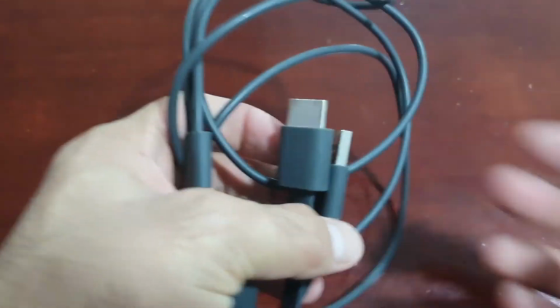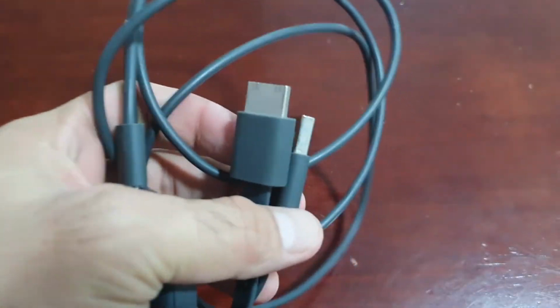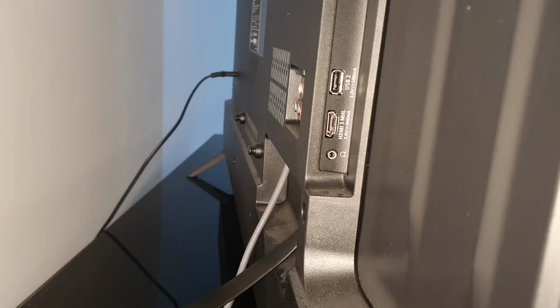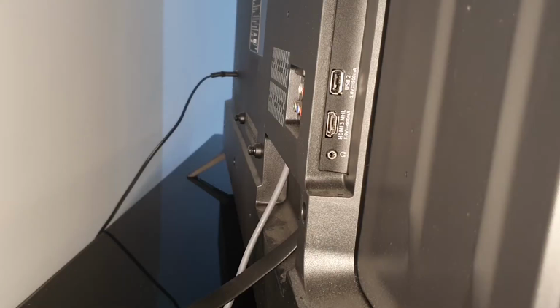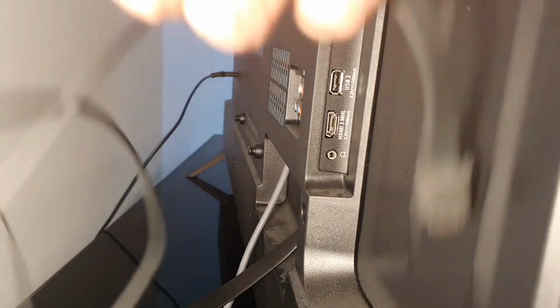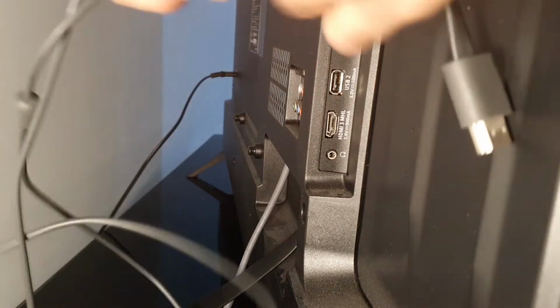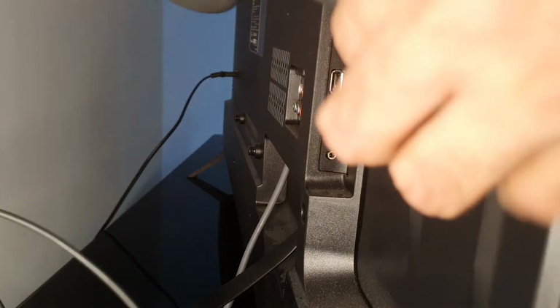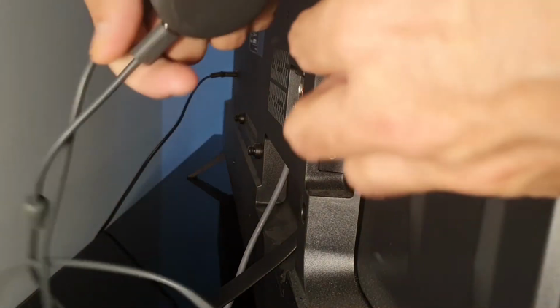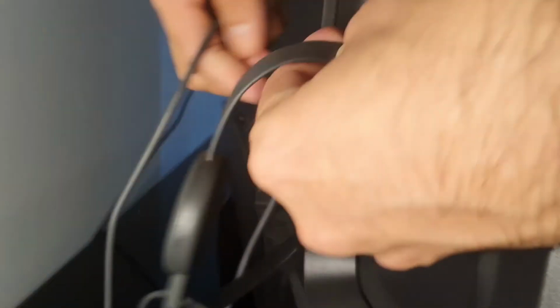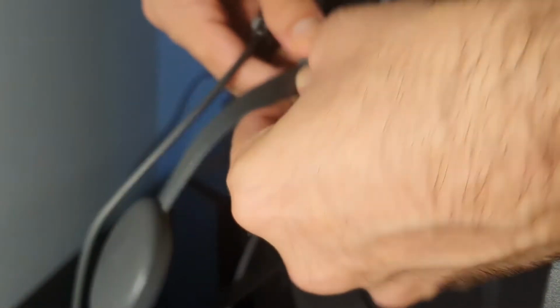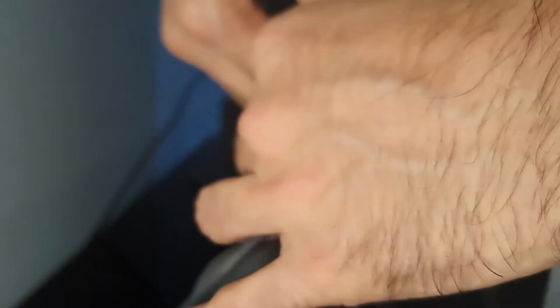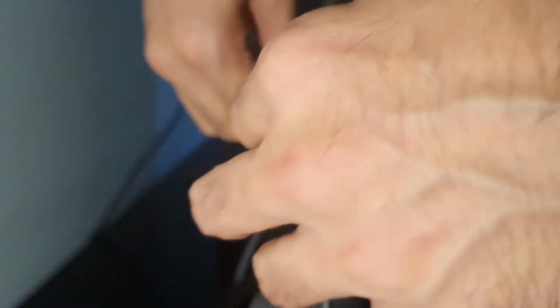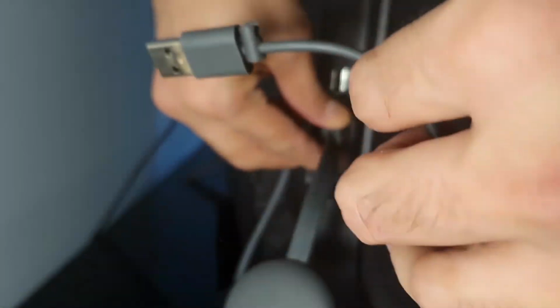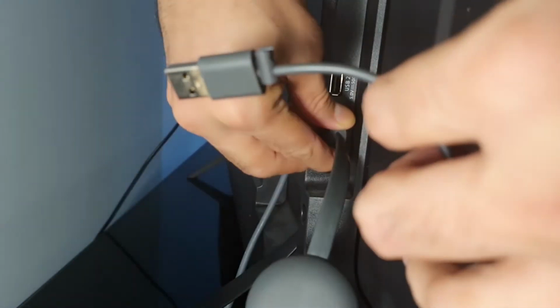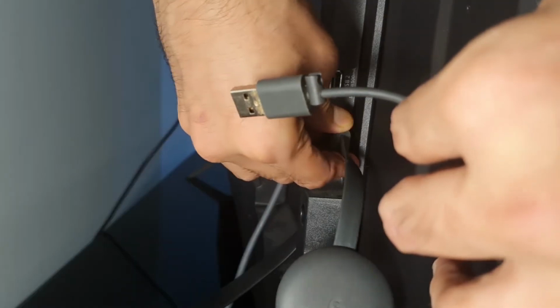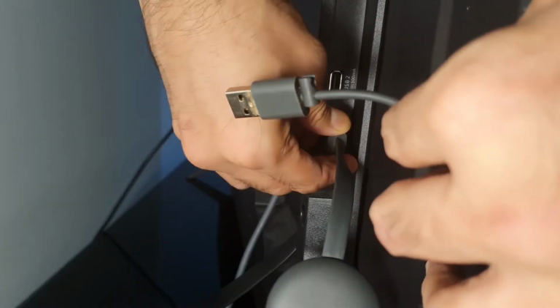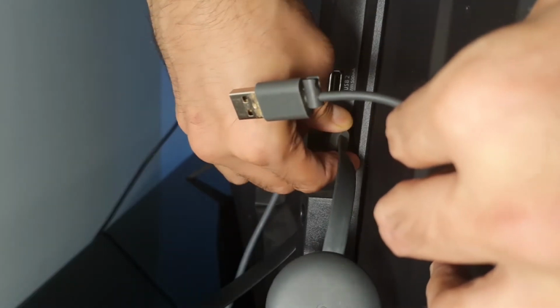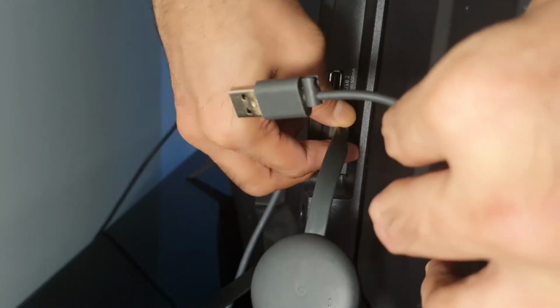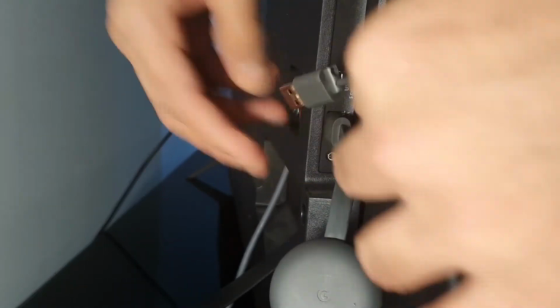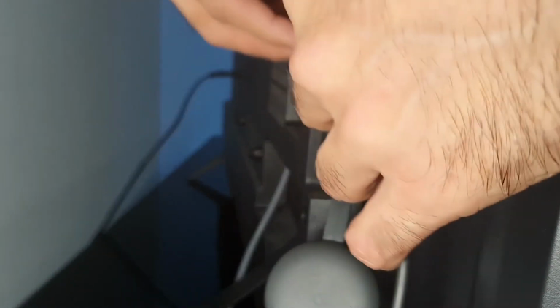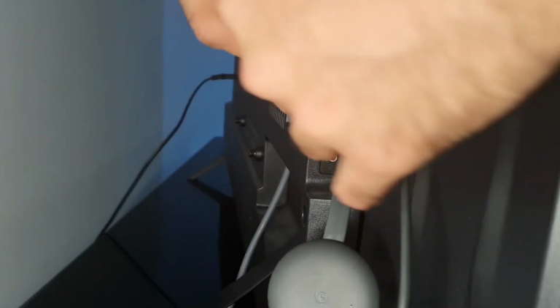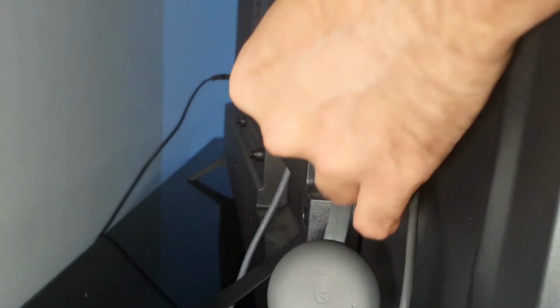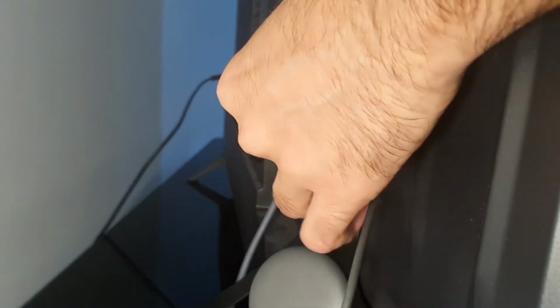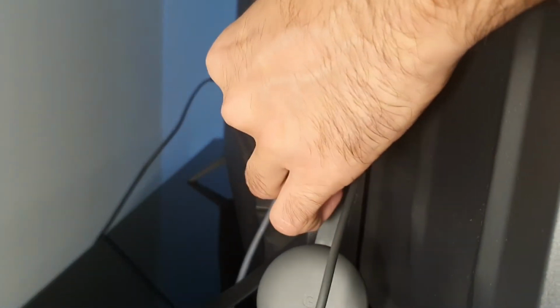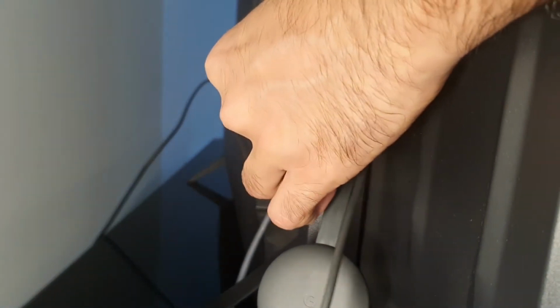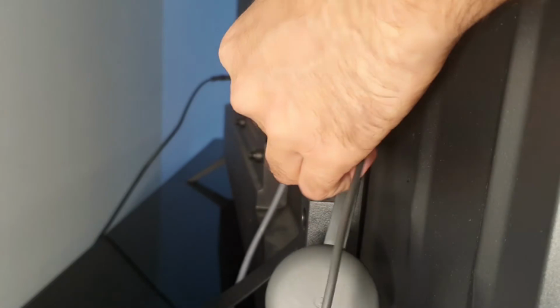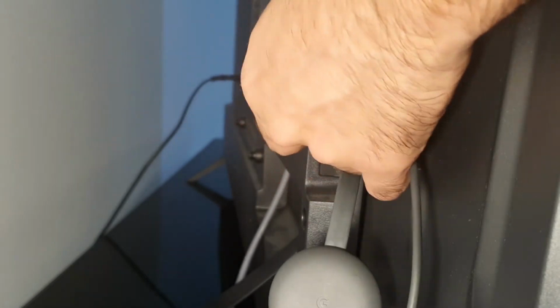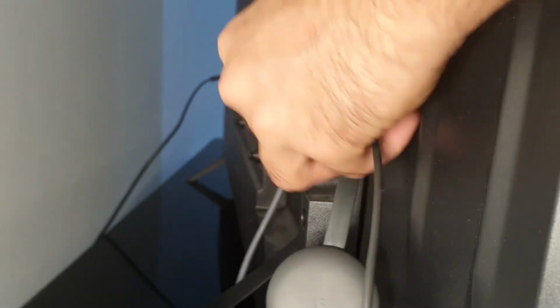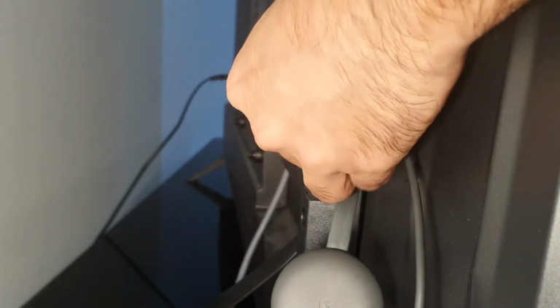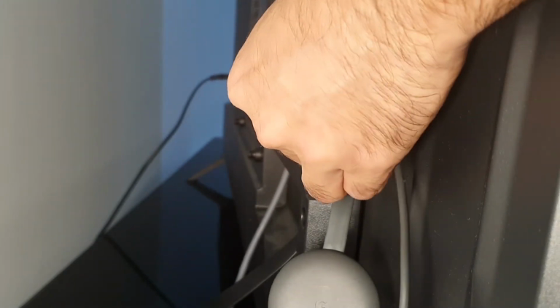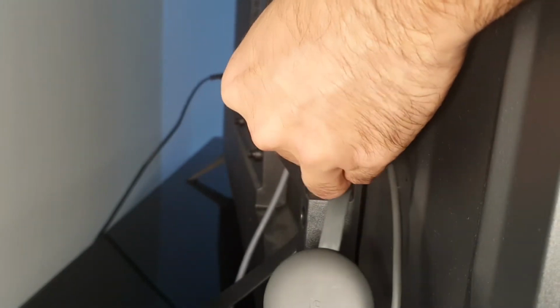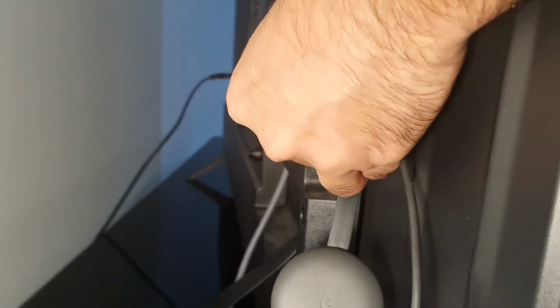The USB connector is for power and the HDMI connector is for display. Here on the TV we have two ports — we can plug in the HDMI connector and the USB connector into the TV.